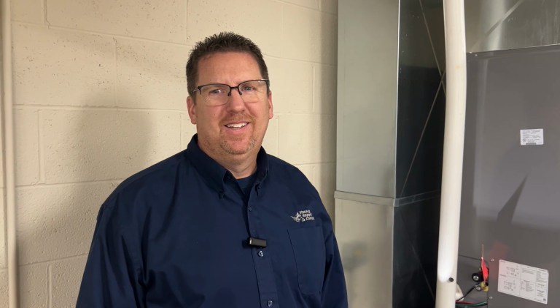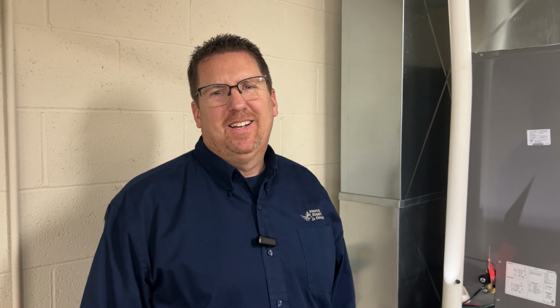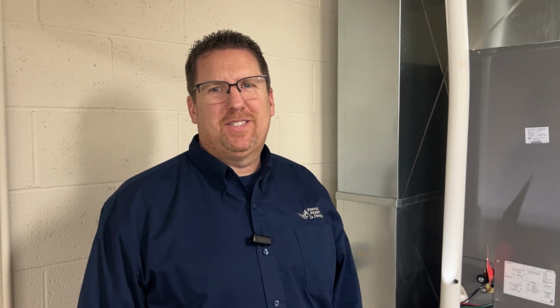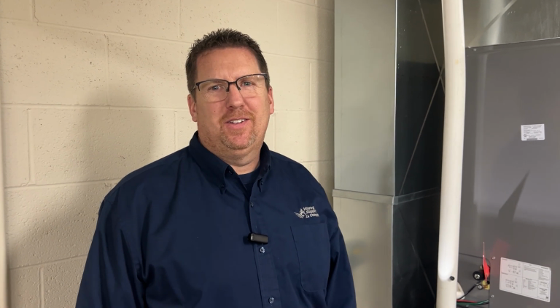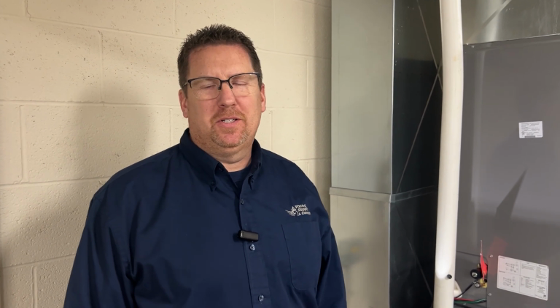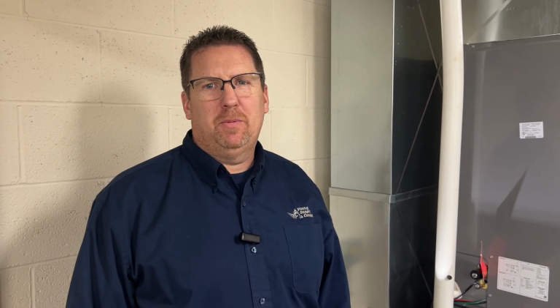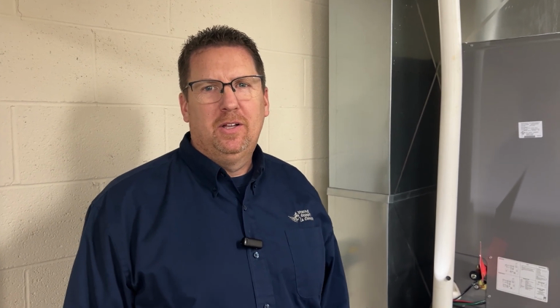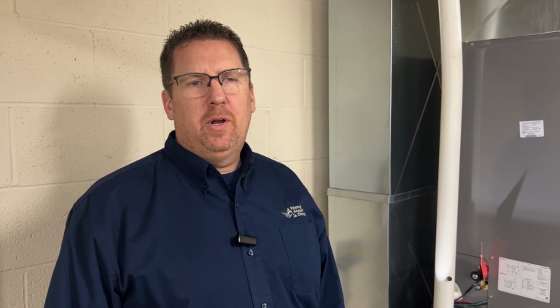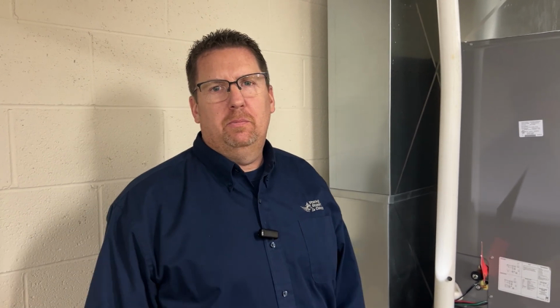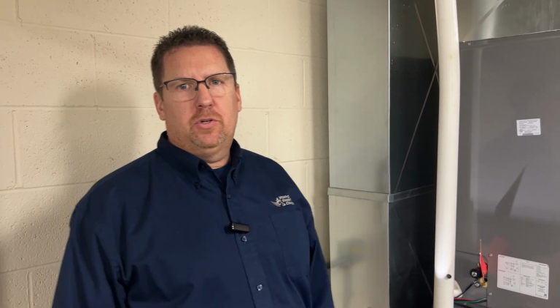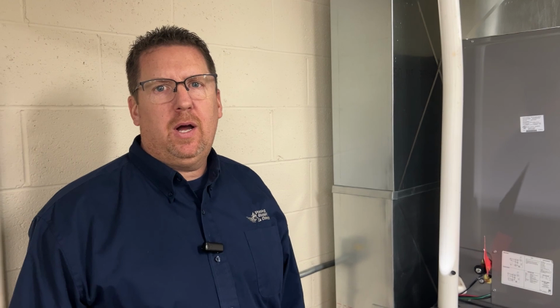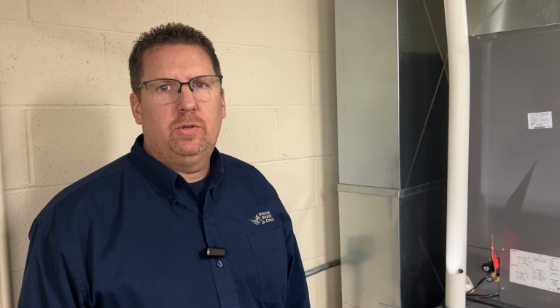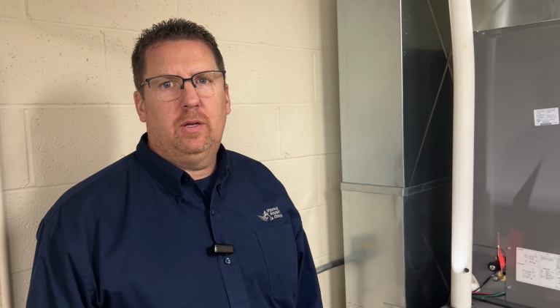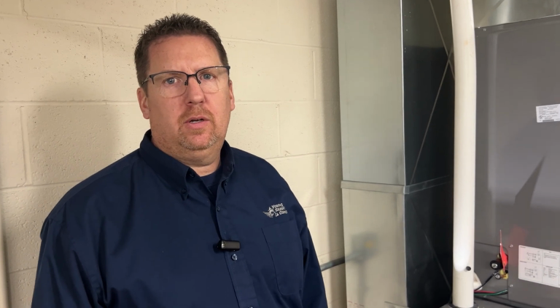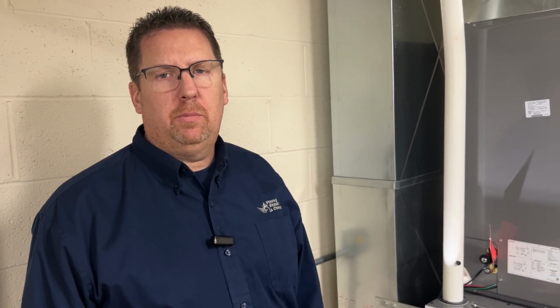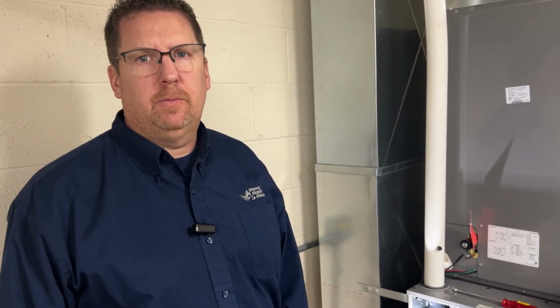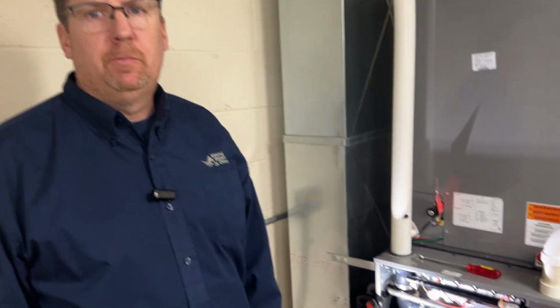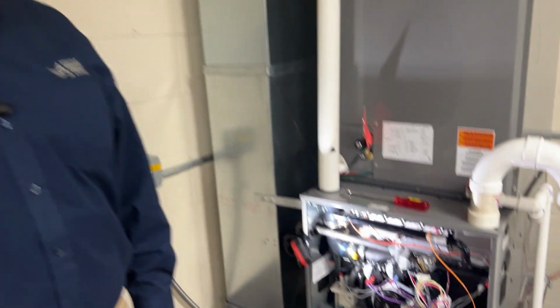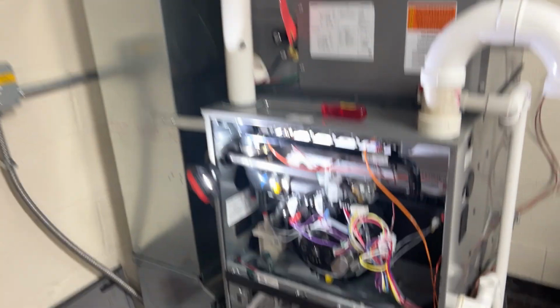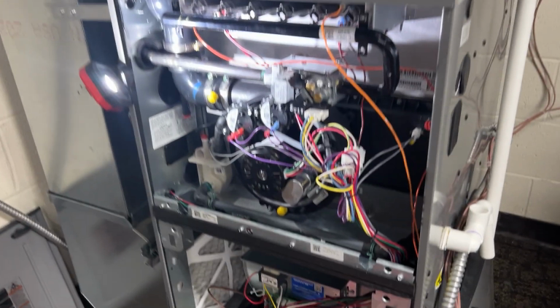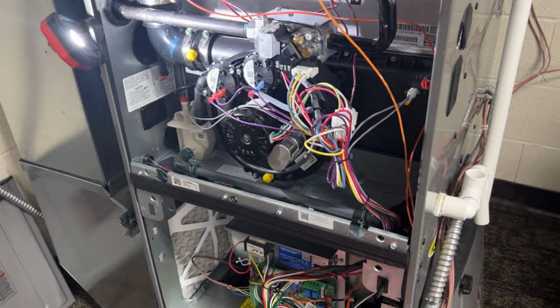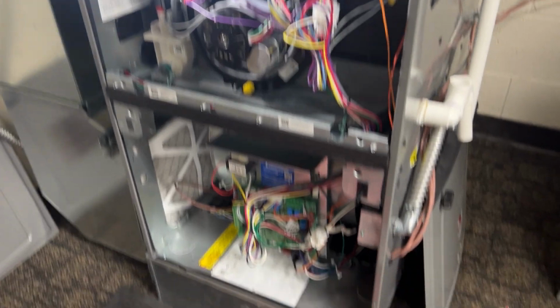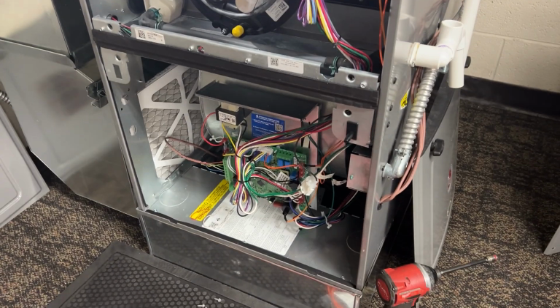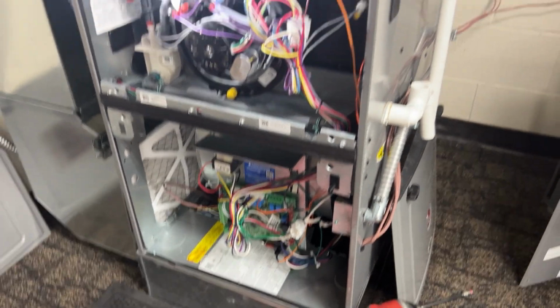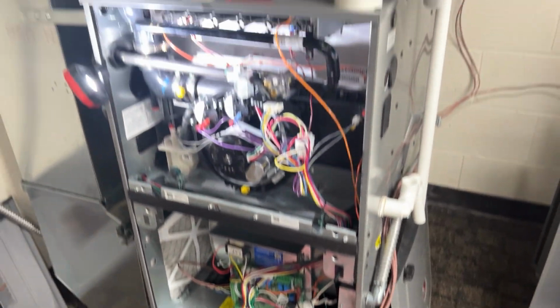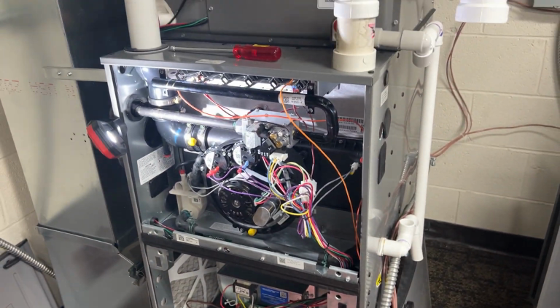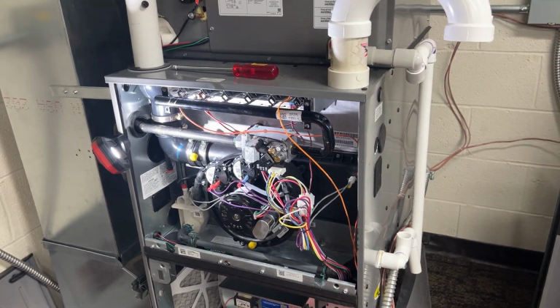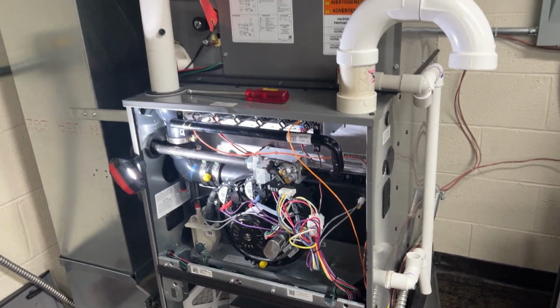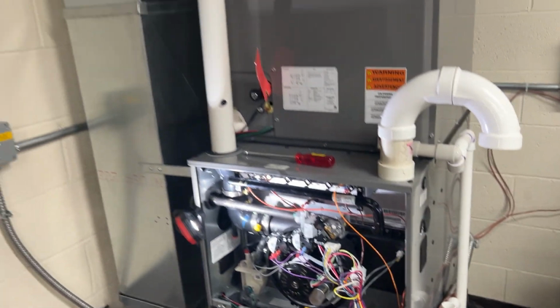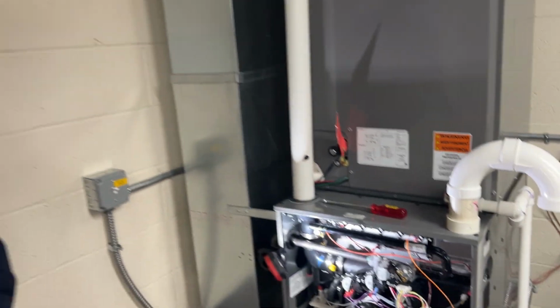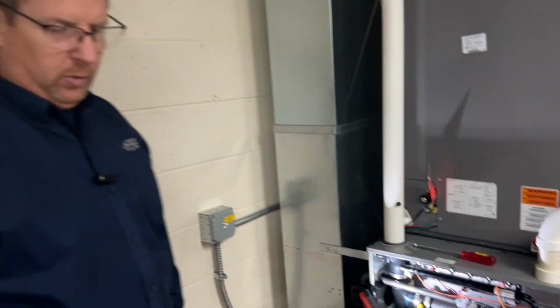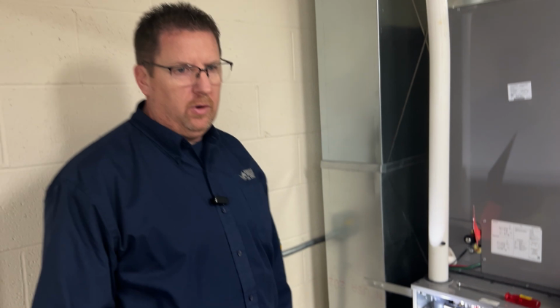Hello, this is Larry with Young Supply Company. We're here to show how to do a kit replacement for the Rheem Endeavor series that have been having faults. There are four different faults.